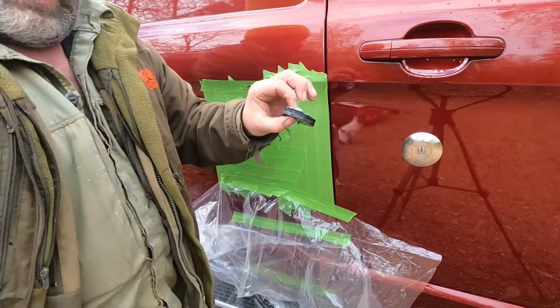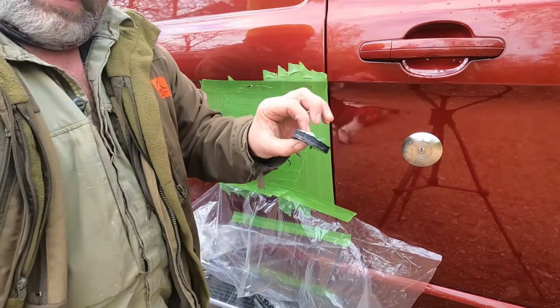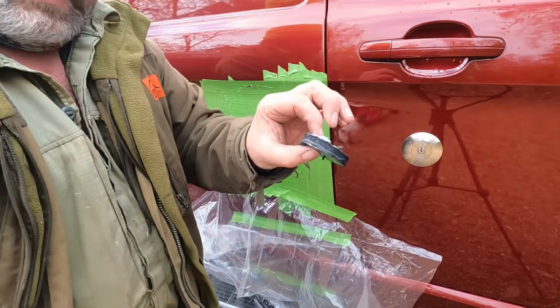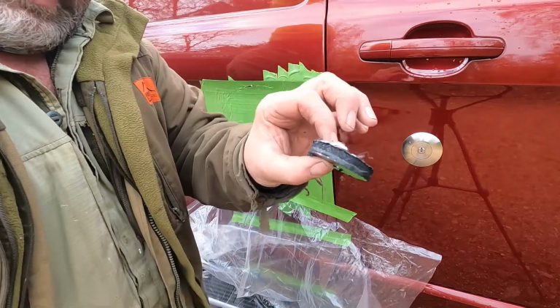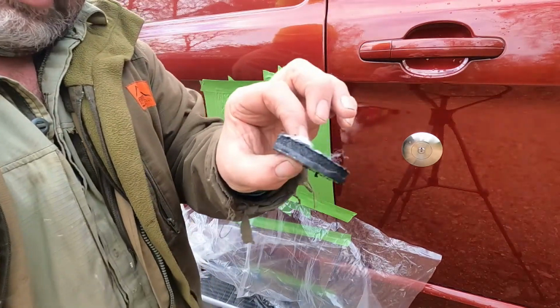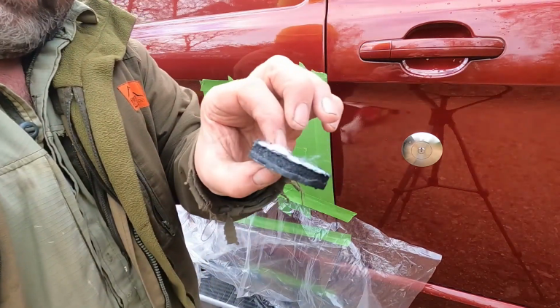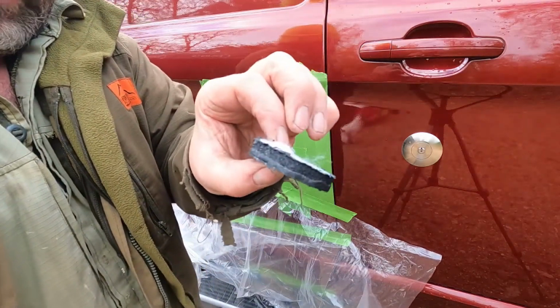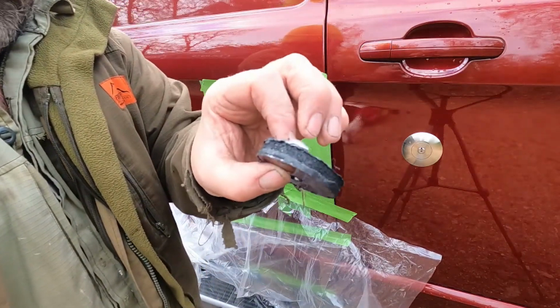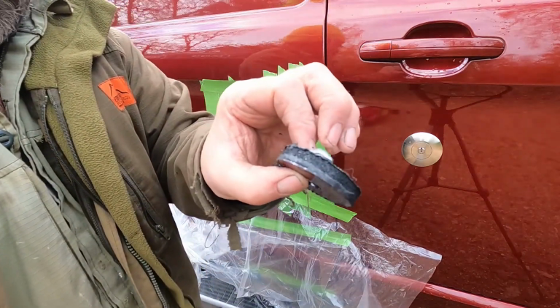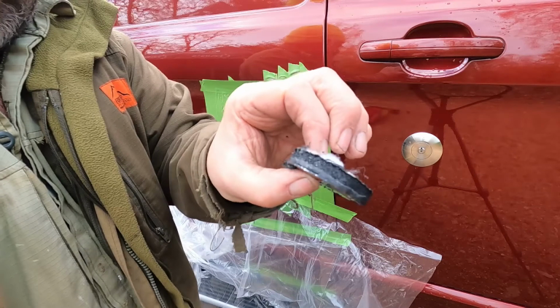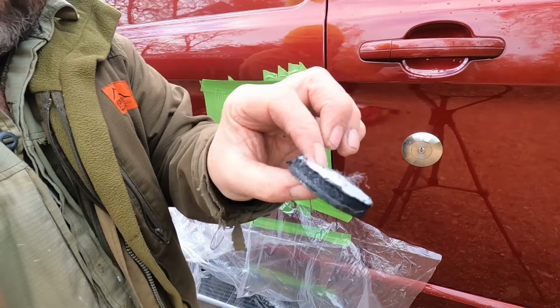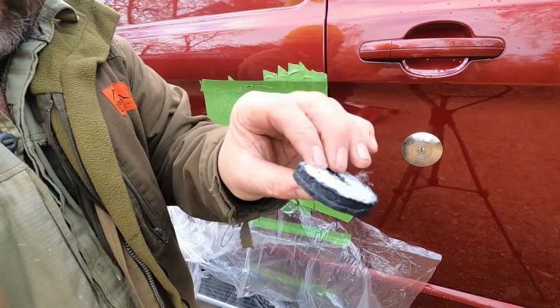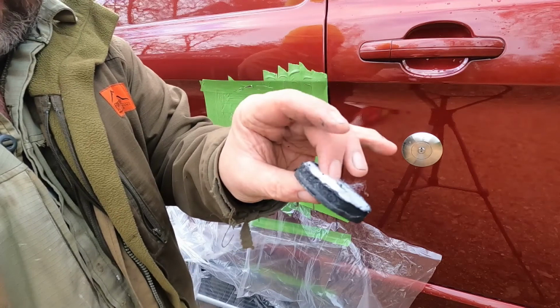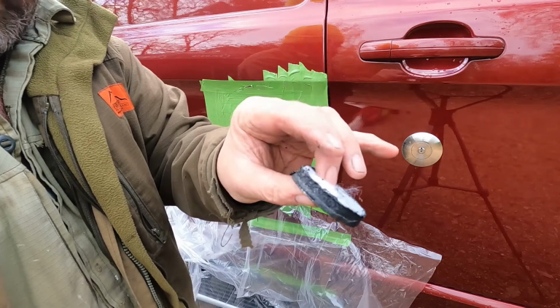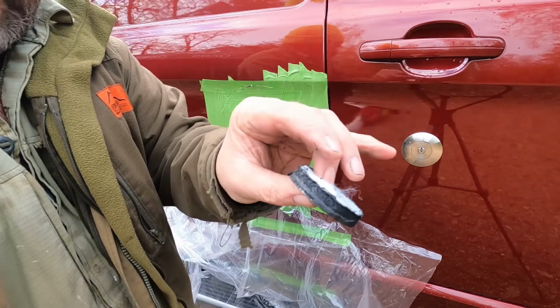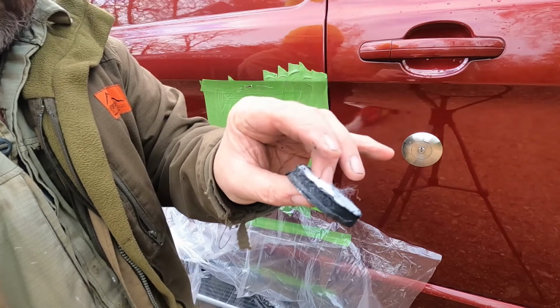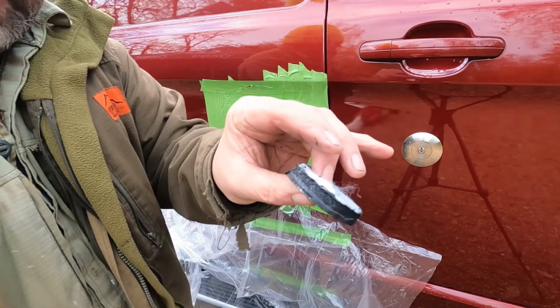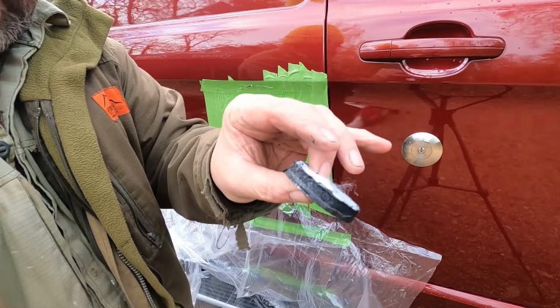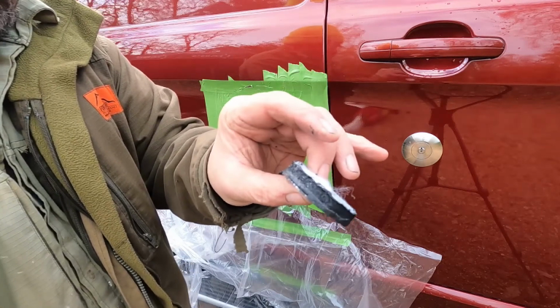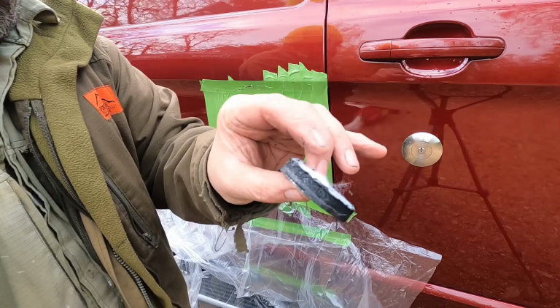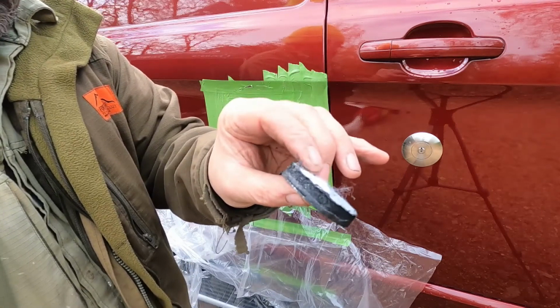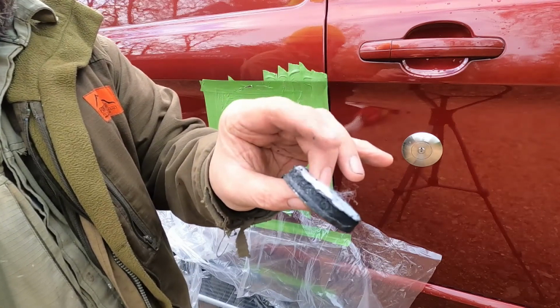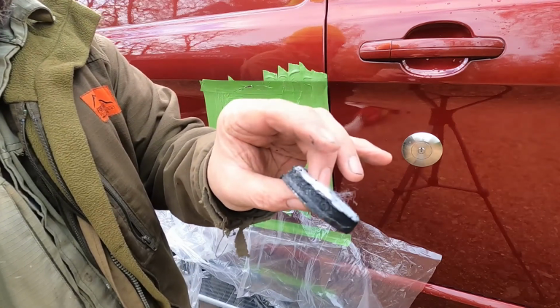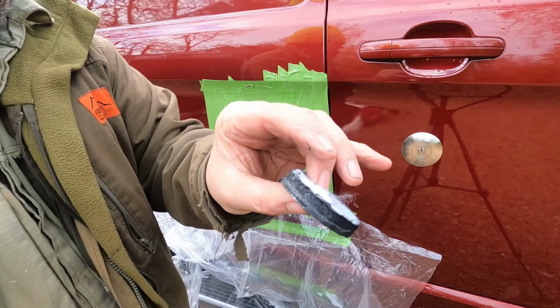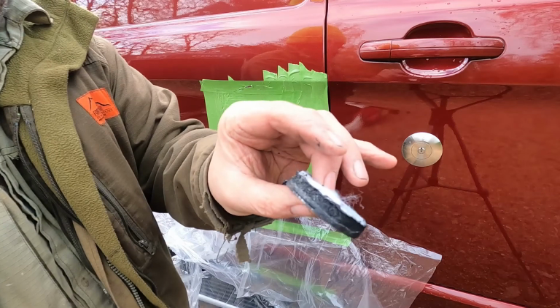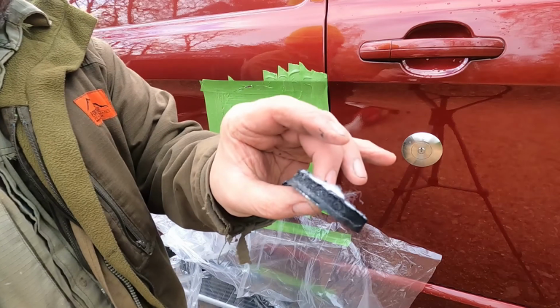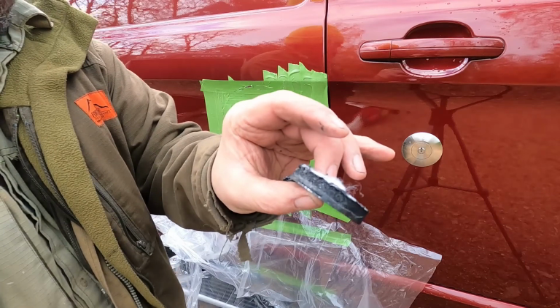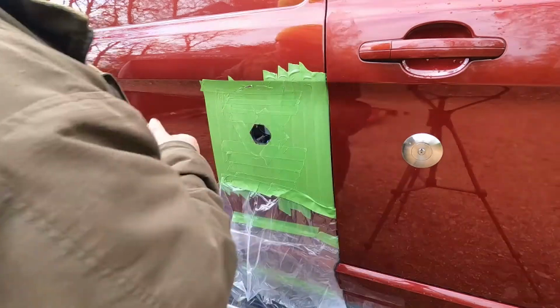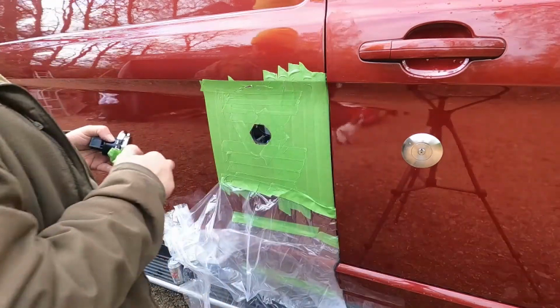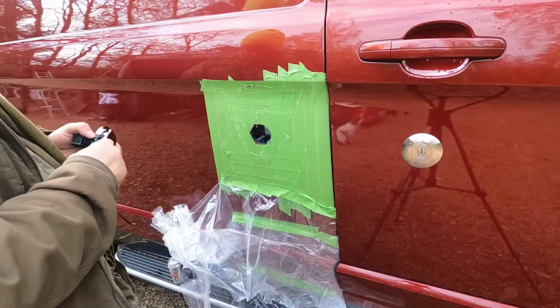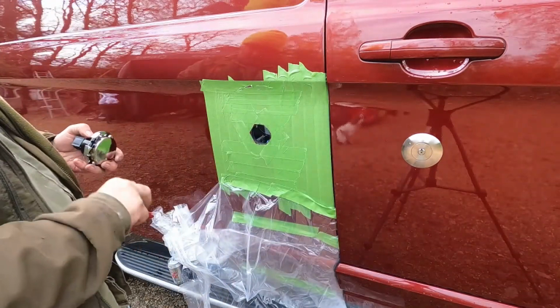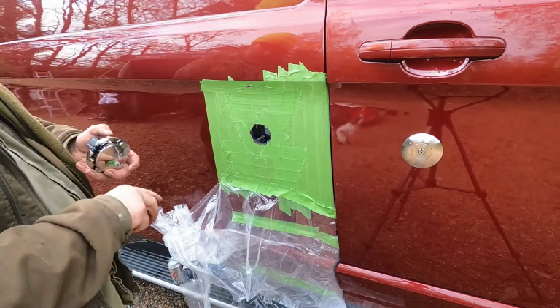That's a nice shot of how much insulation I've got there — the plastic rock wool as well as the plastic bottle insulation.